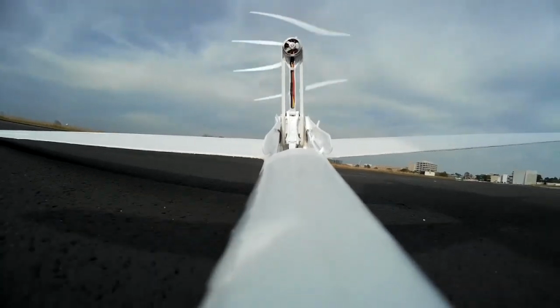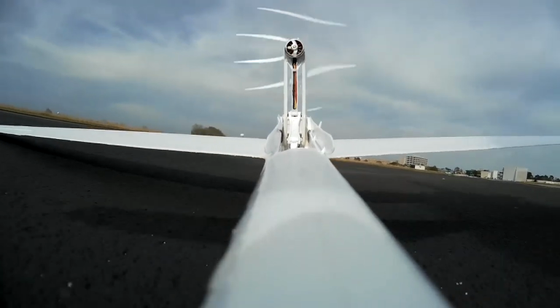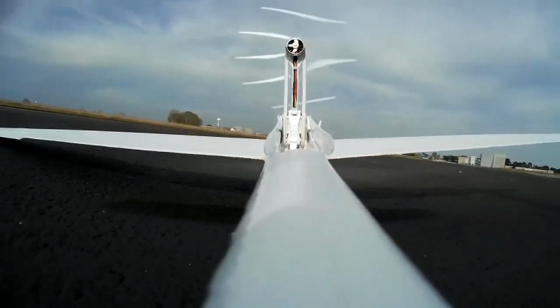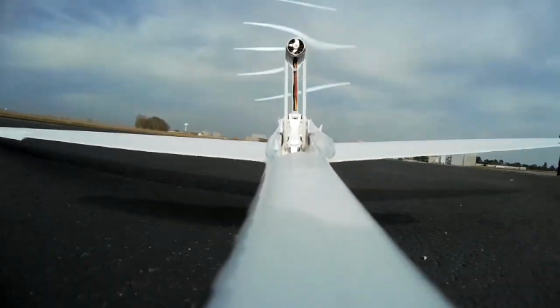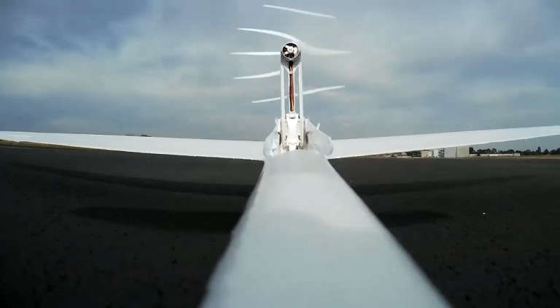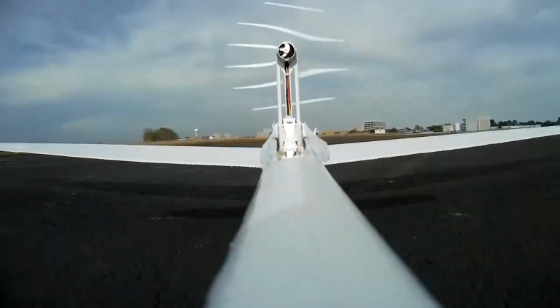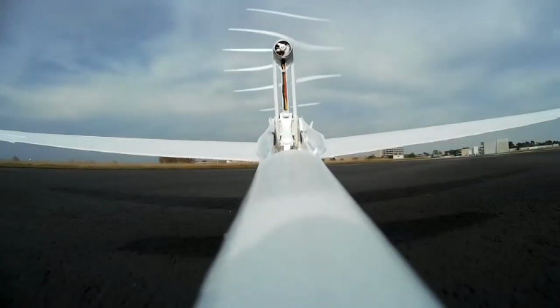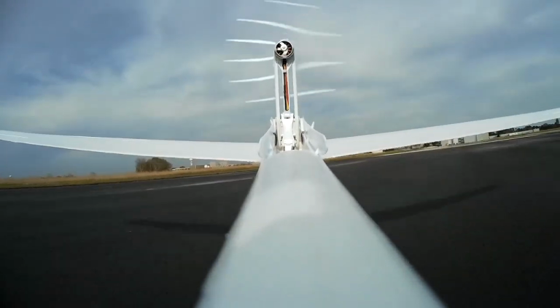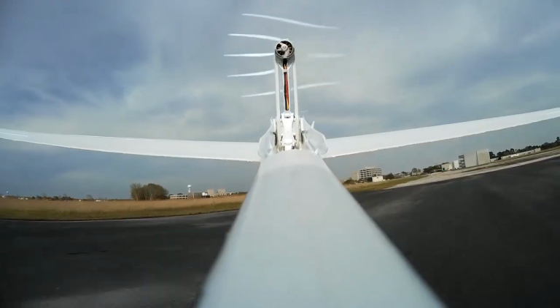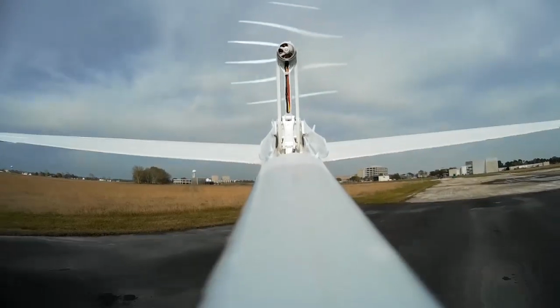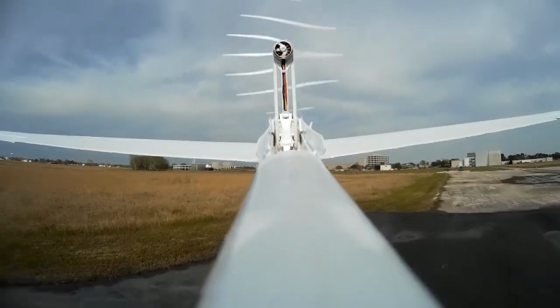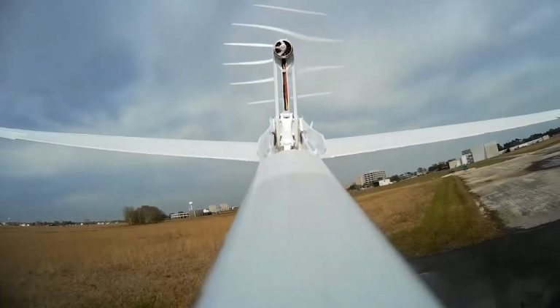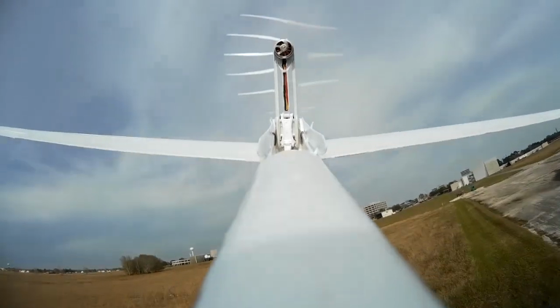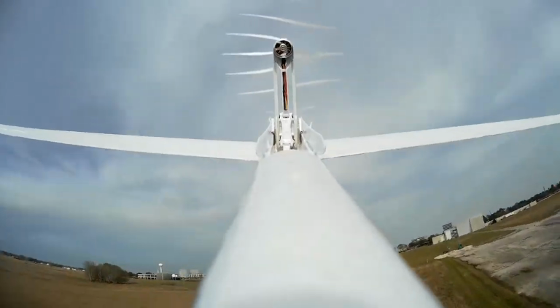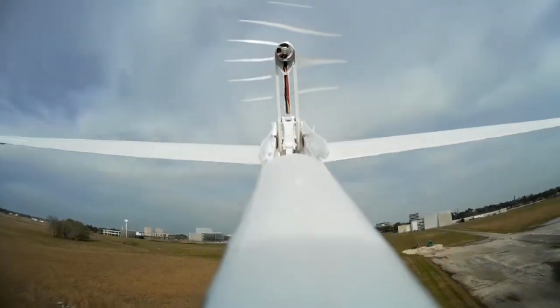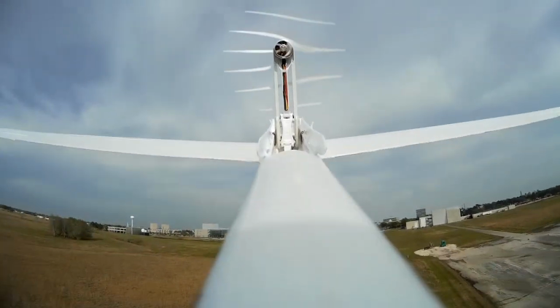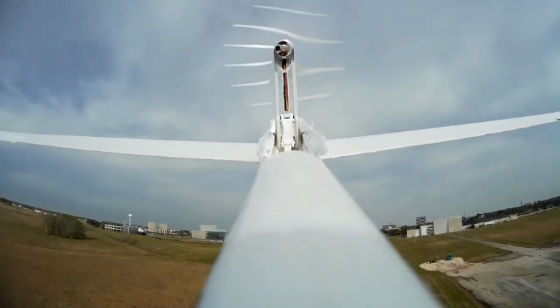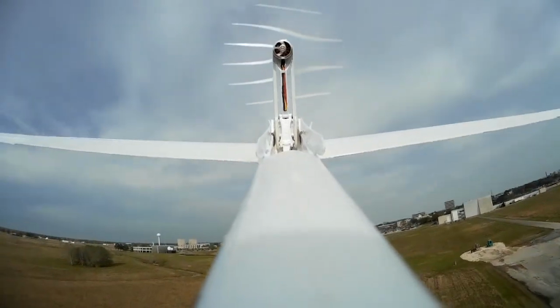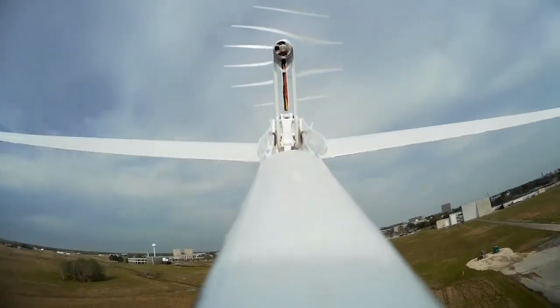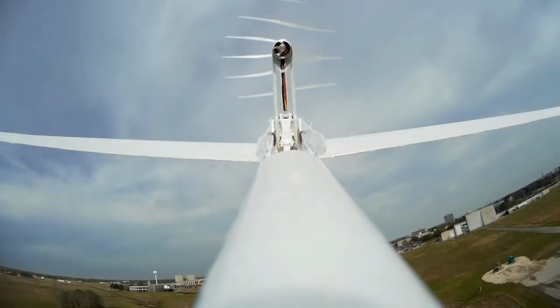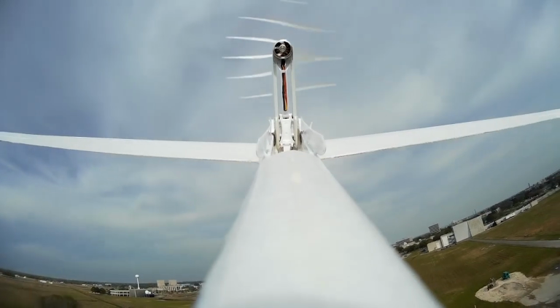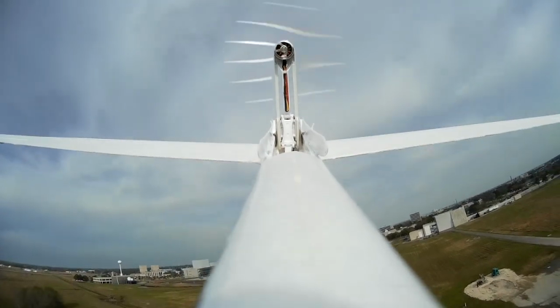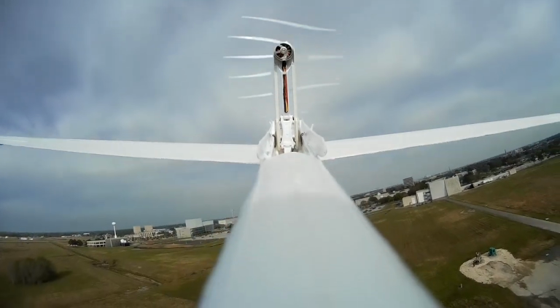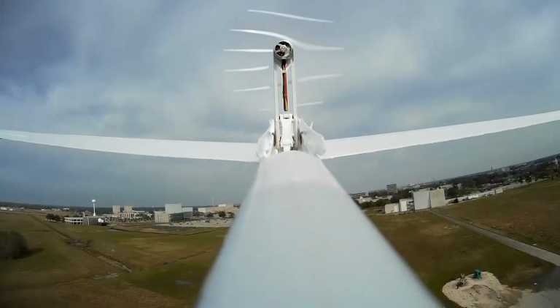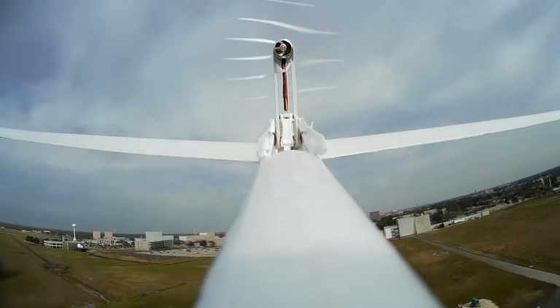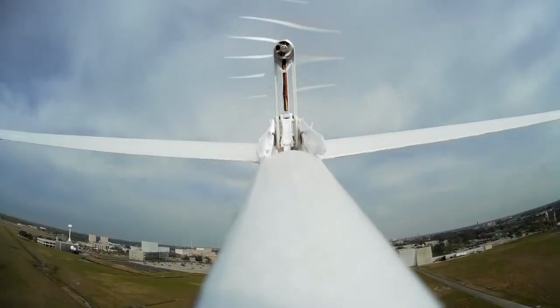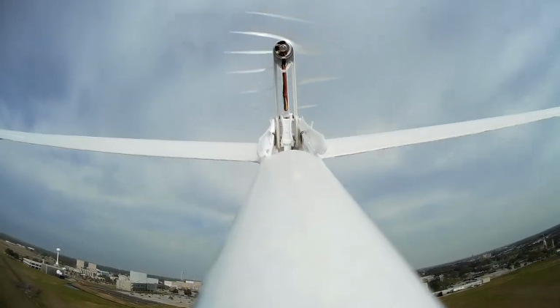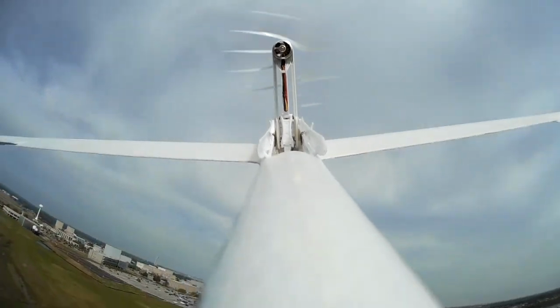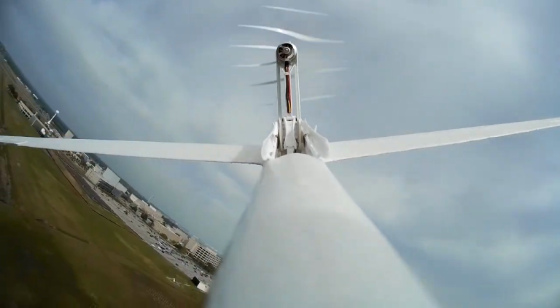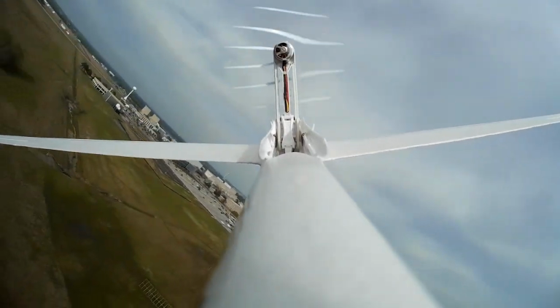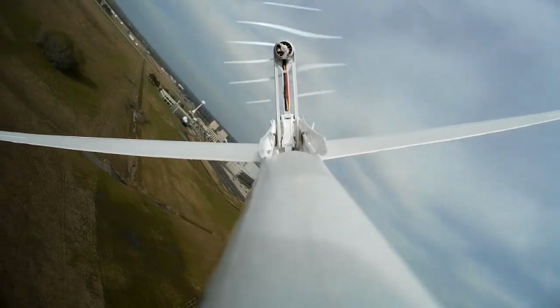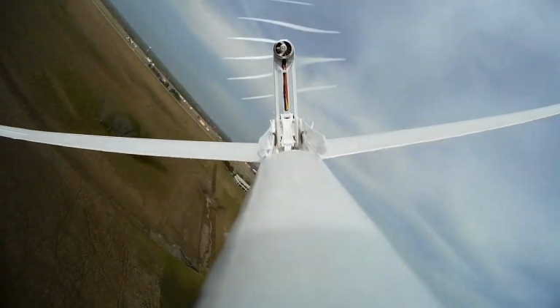I actually don't use anything fancy — just an old Mobius action cam with a wide-angle lens. I really like this camera as it is small, relatively light, and takes great video. In fact, it takes 1080p high-definition video, which is really nice.